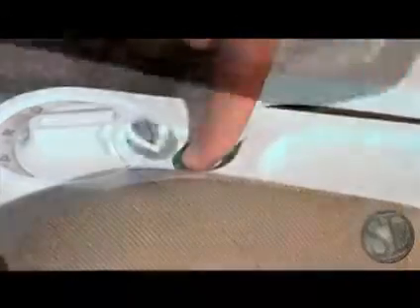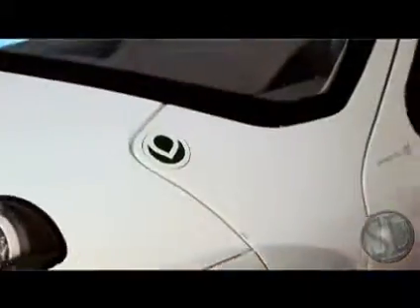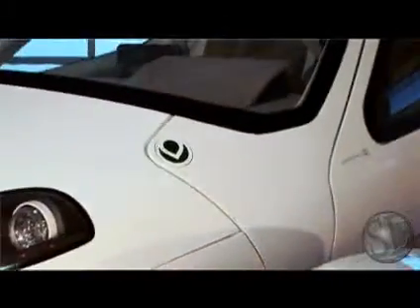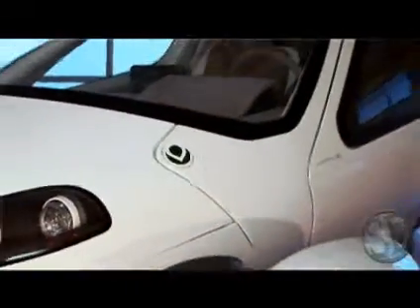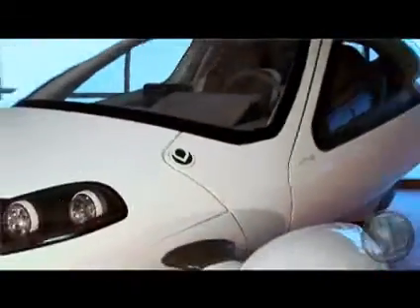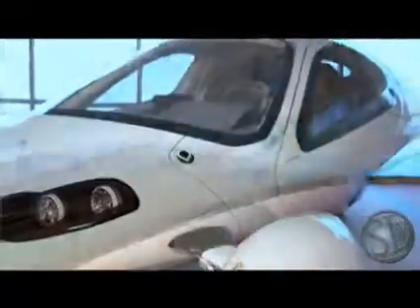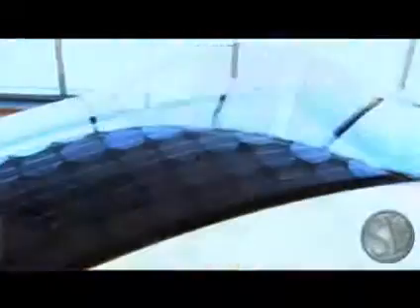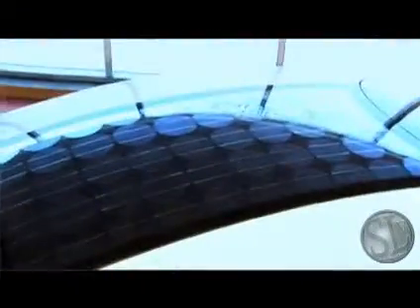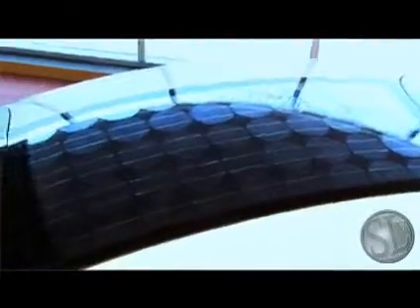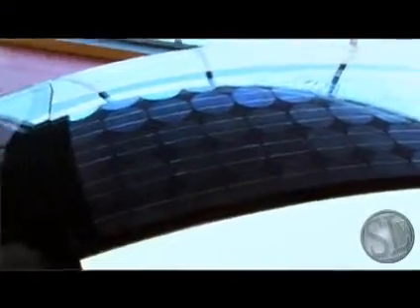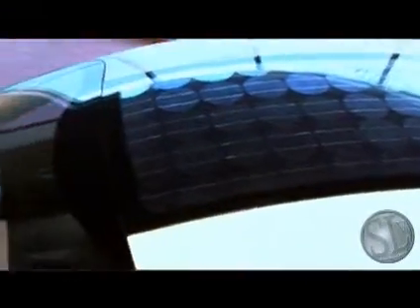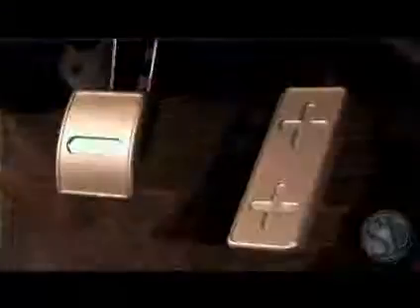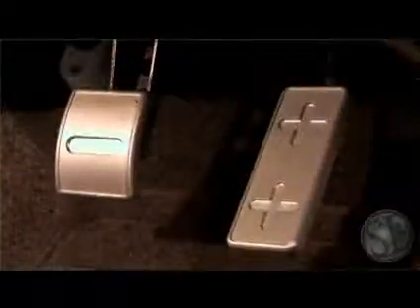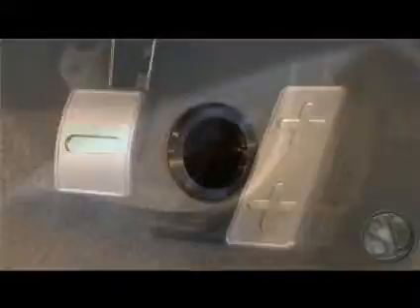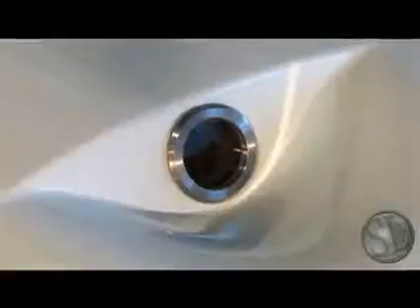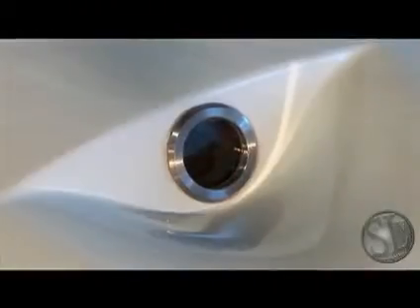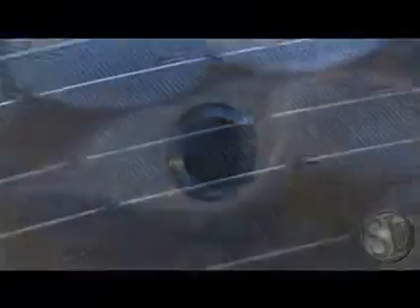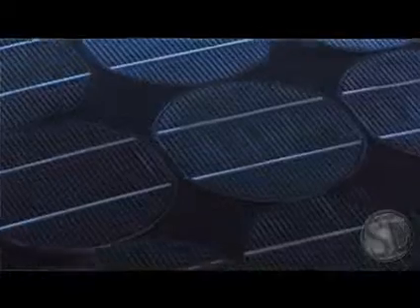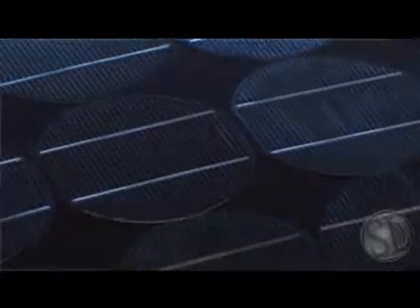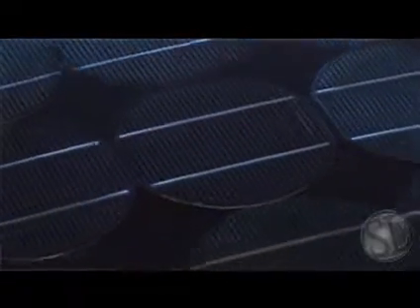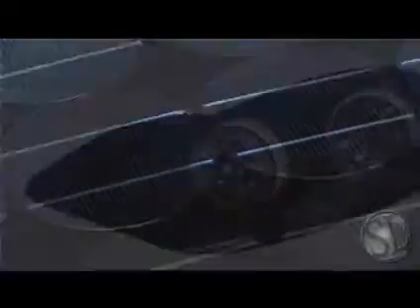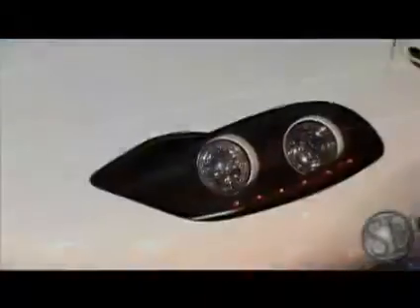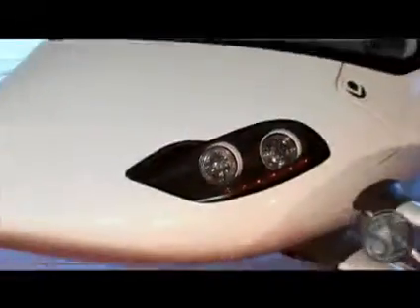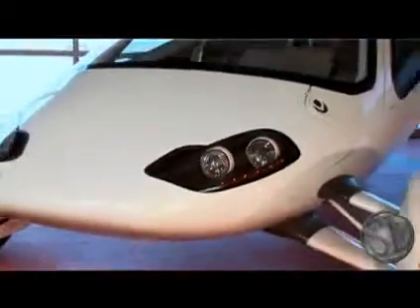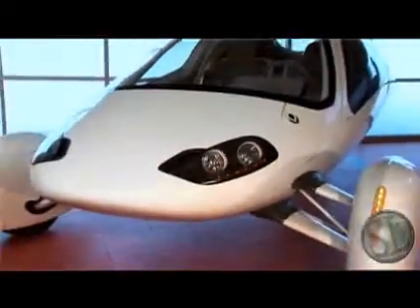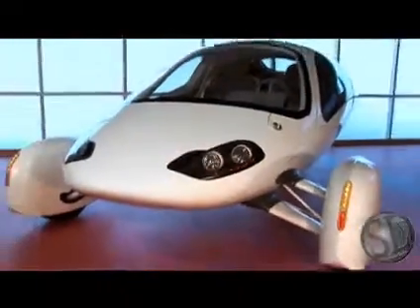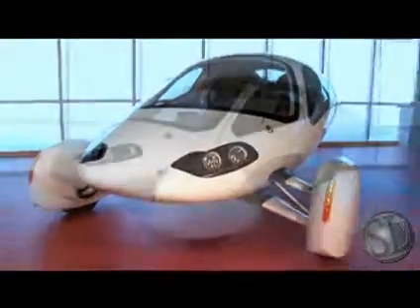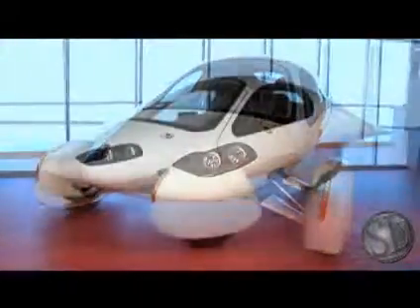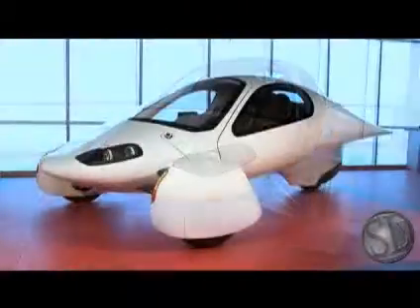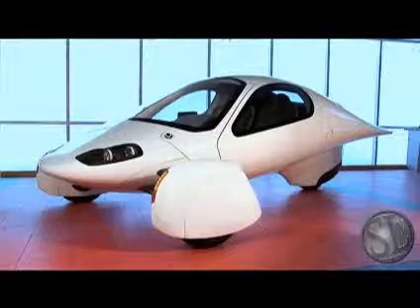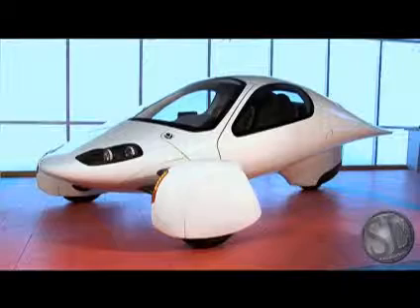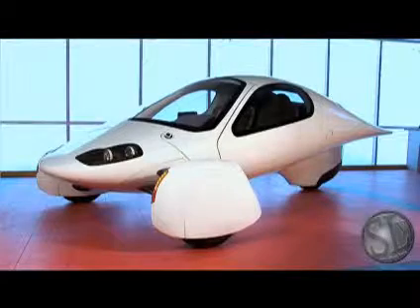We've enjoyed giving you this brief guided tour of an Aptera Type 1. If you'd like to learn more vehicle details about upcoming events or how to purchase your own Aptera, please go to www.aptera.com.